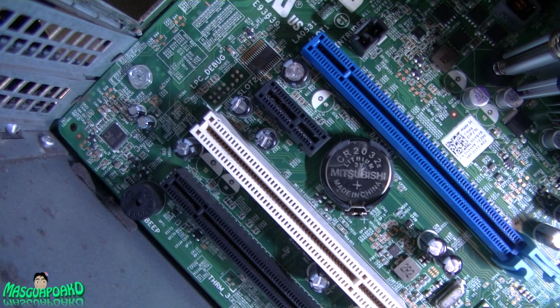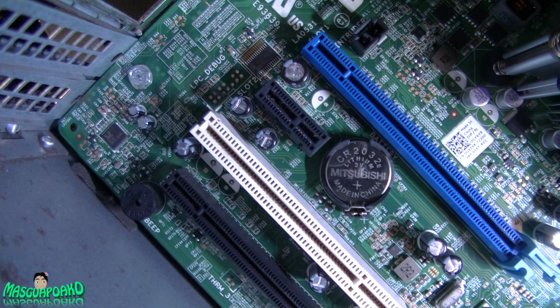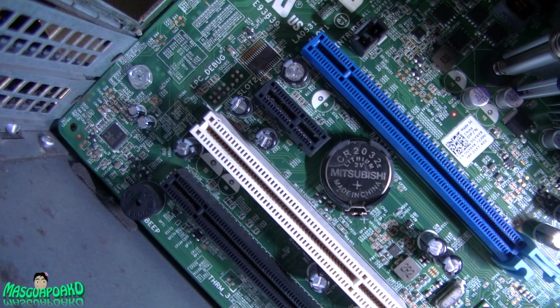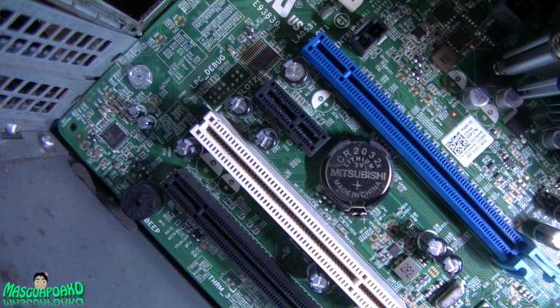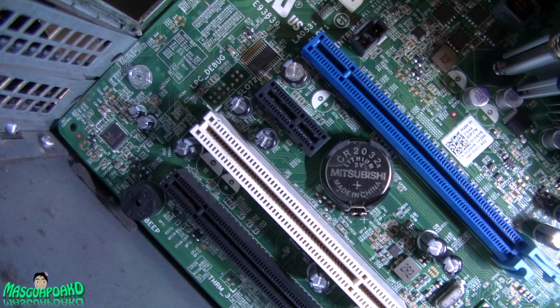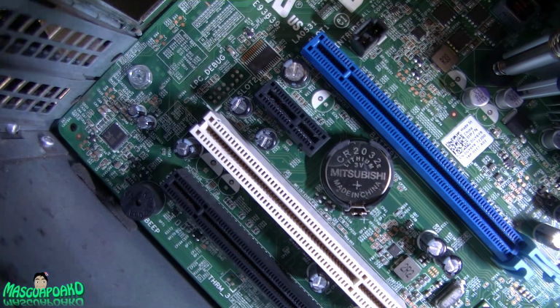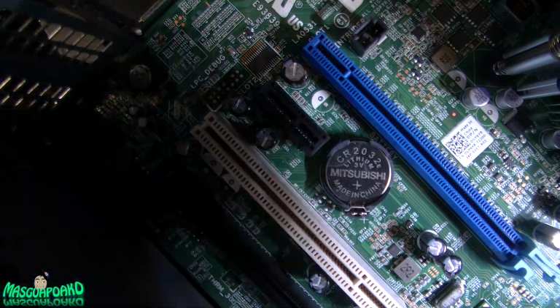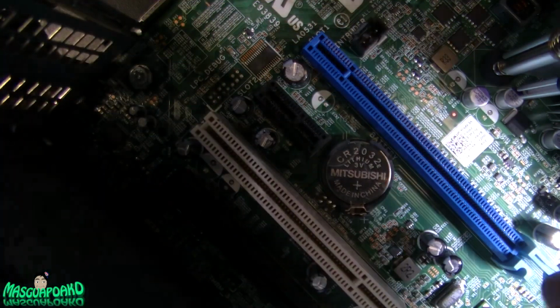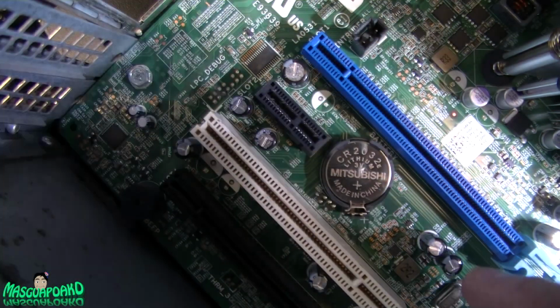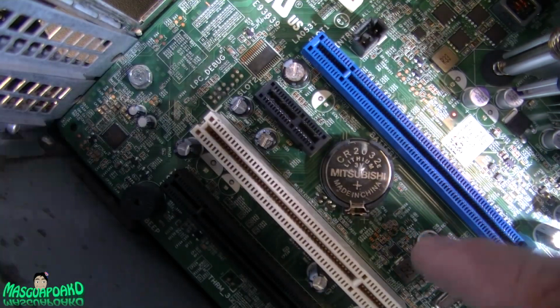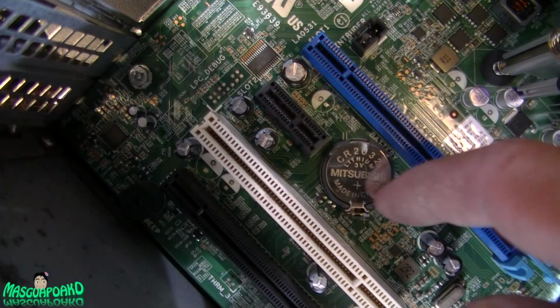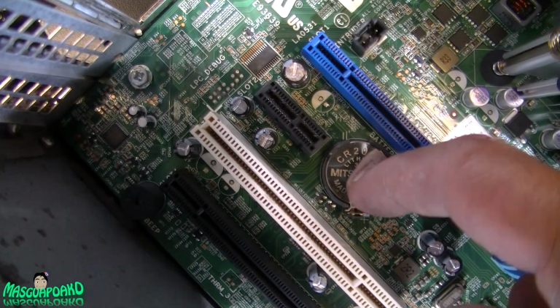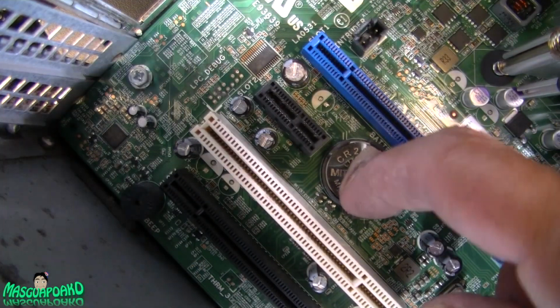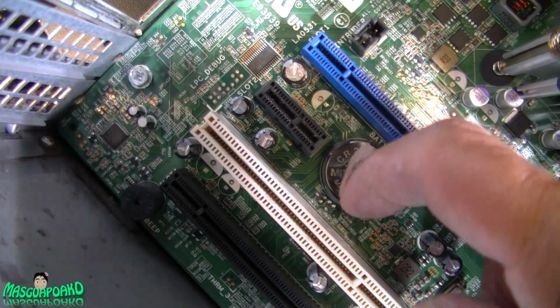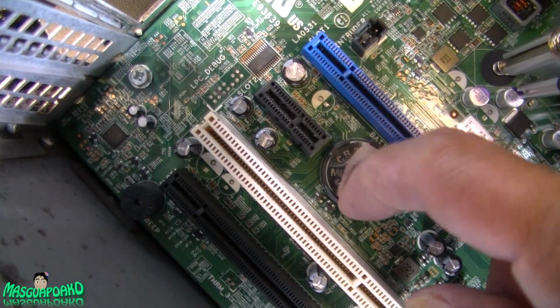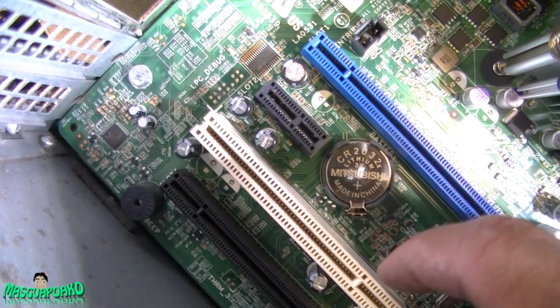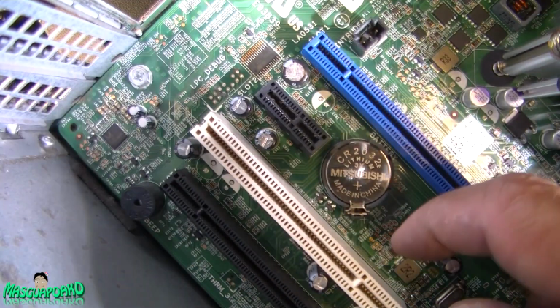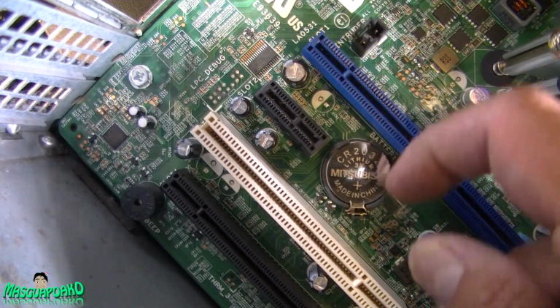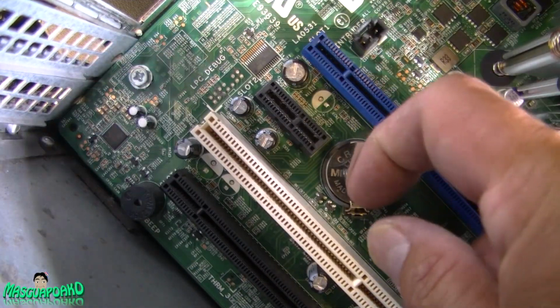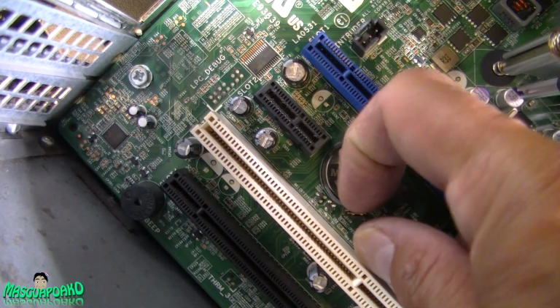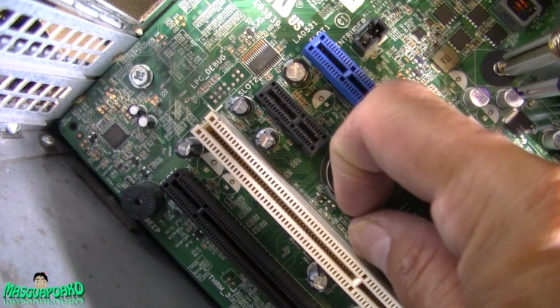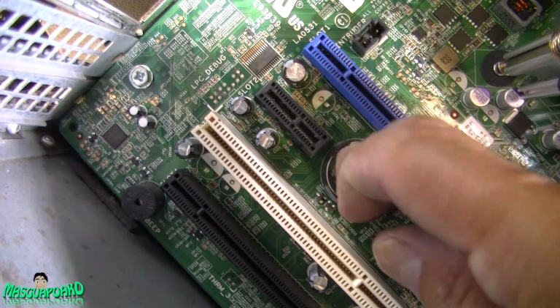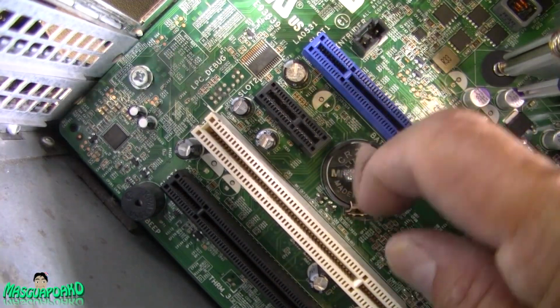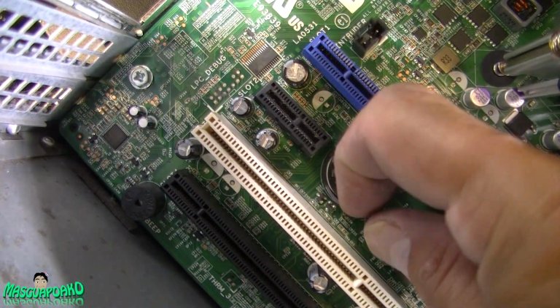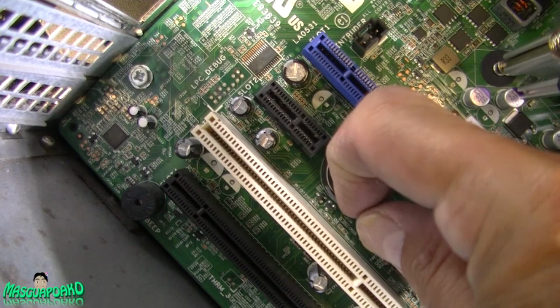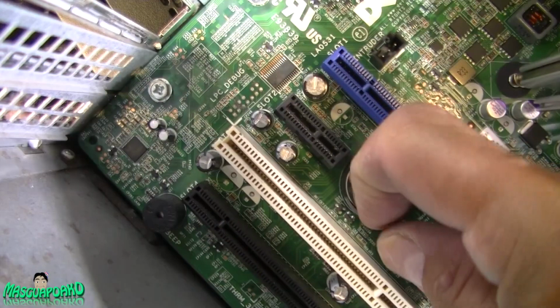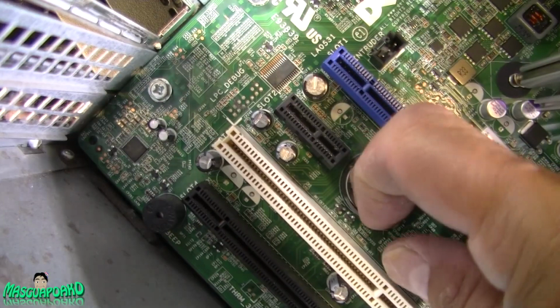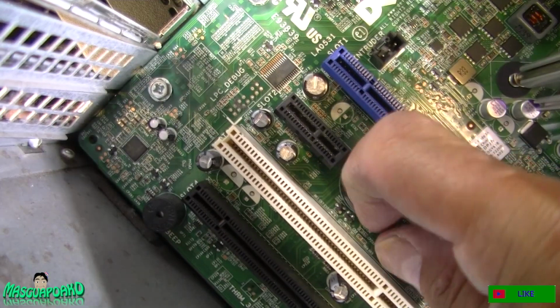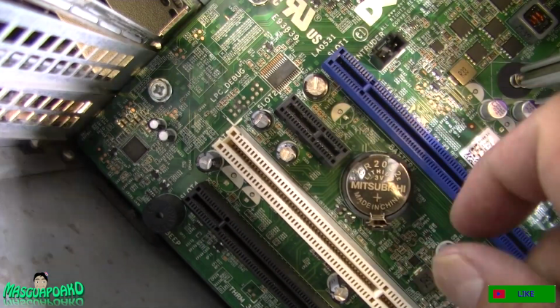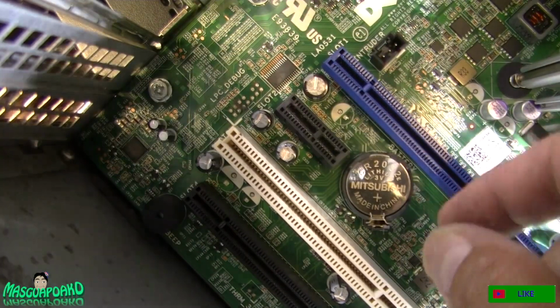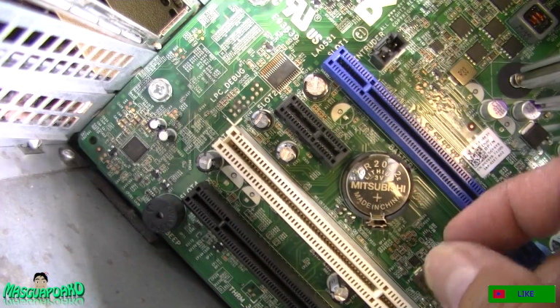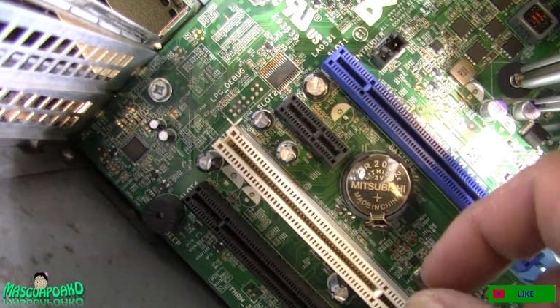In order to remove the battery, you push this part right here. I can do it with my finger.